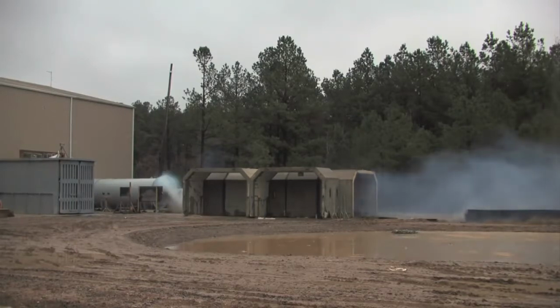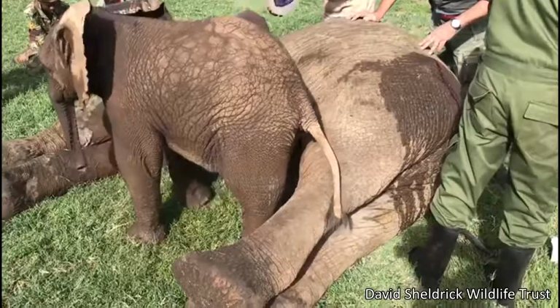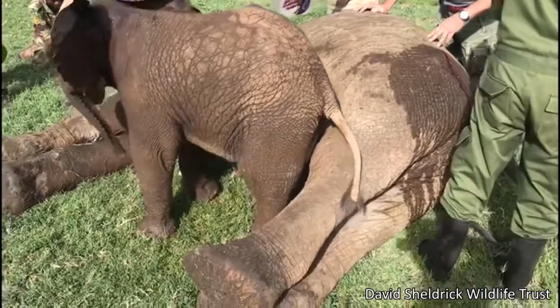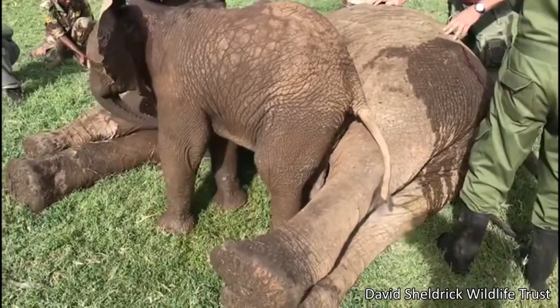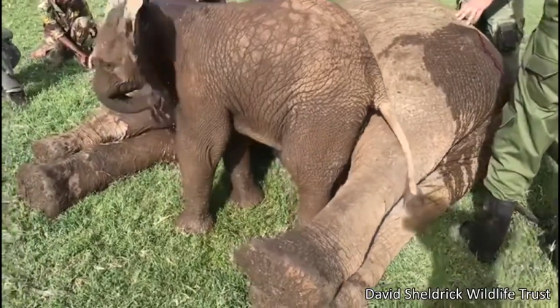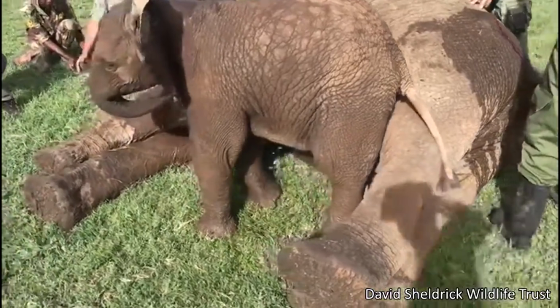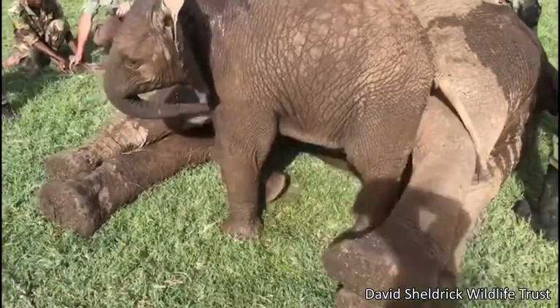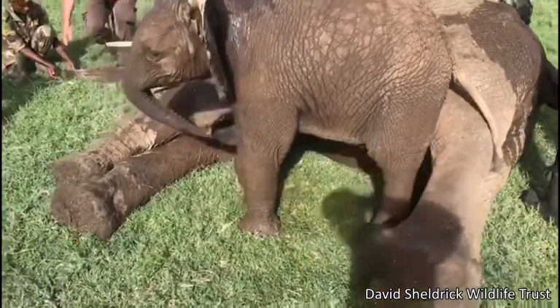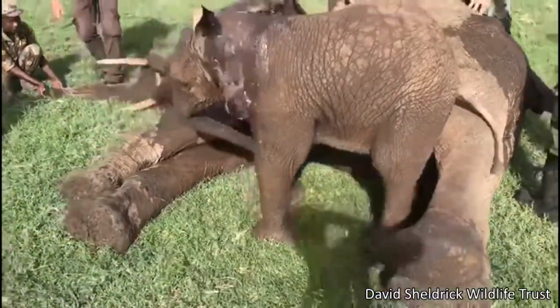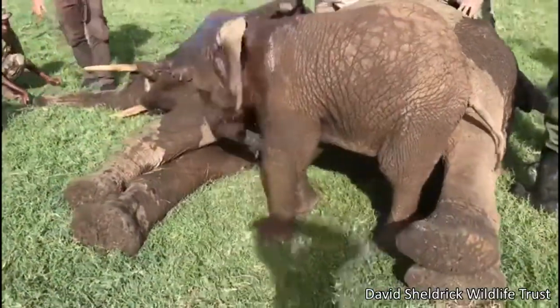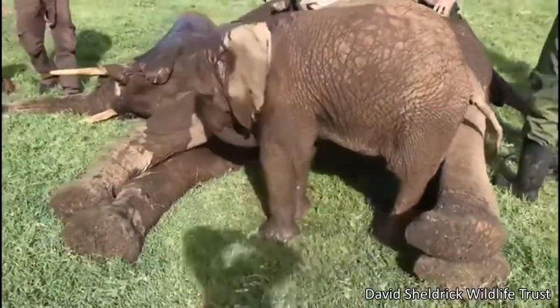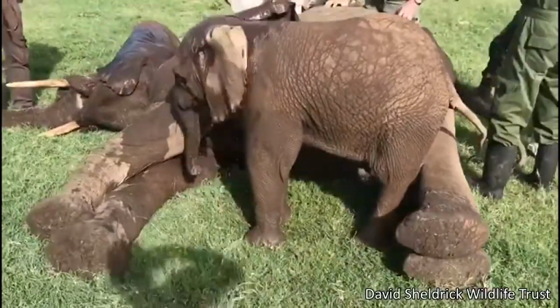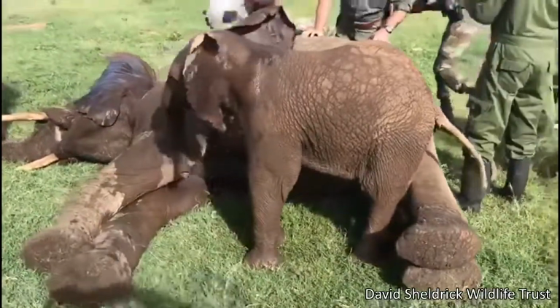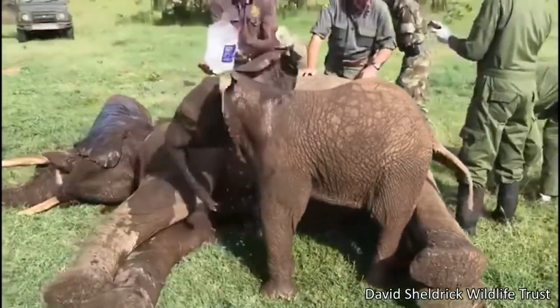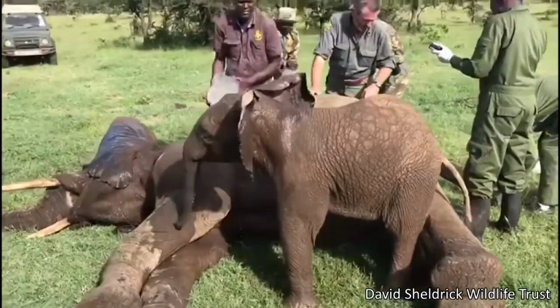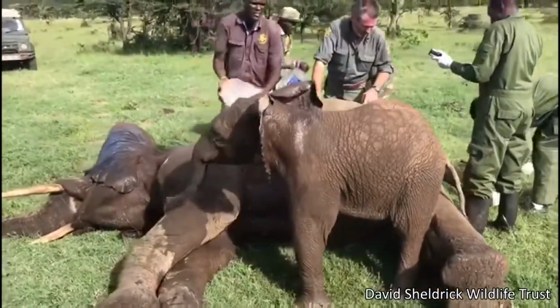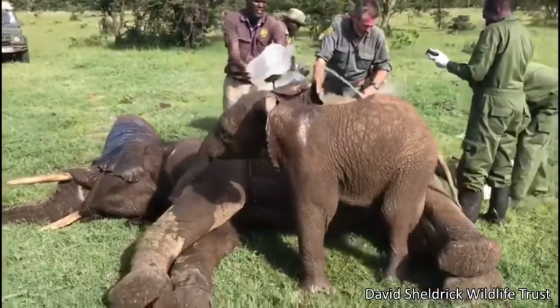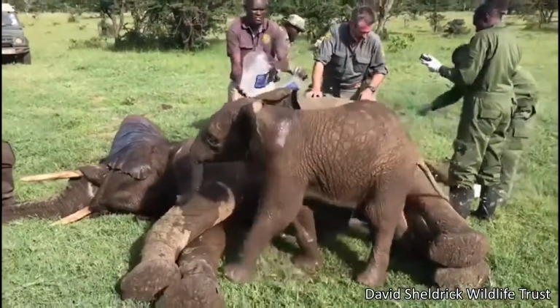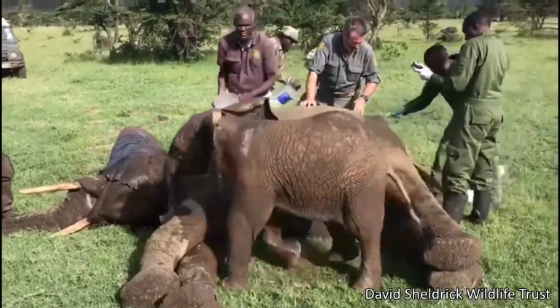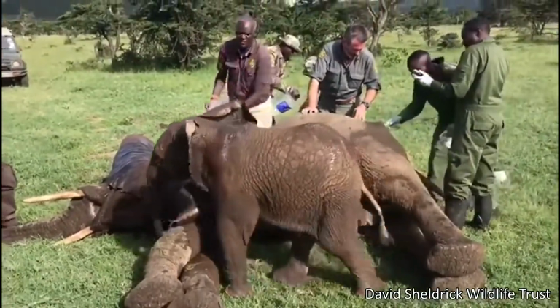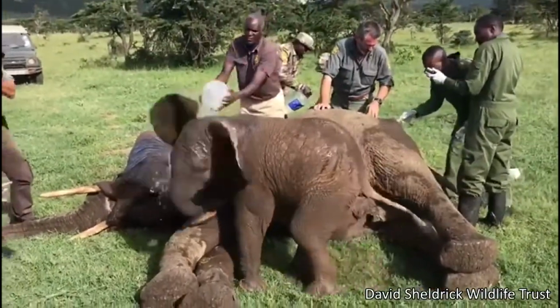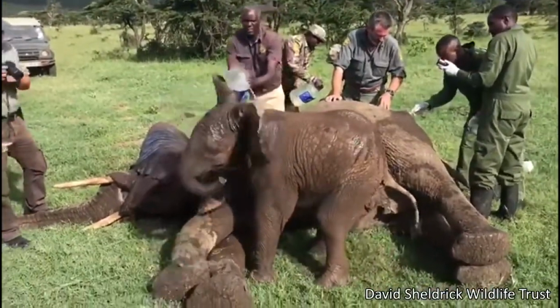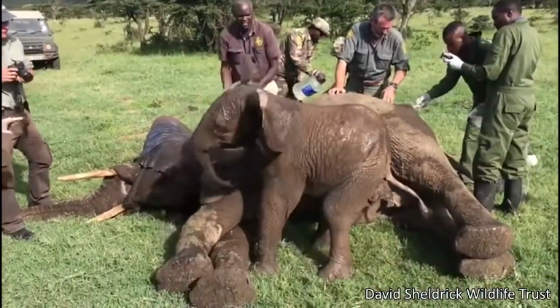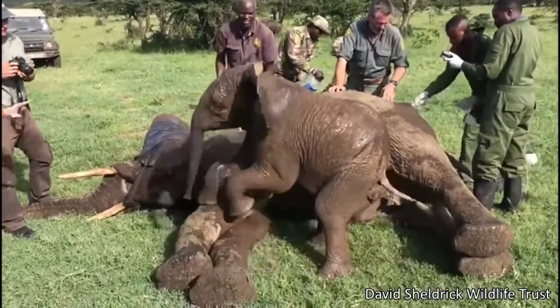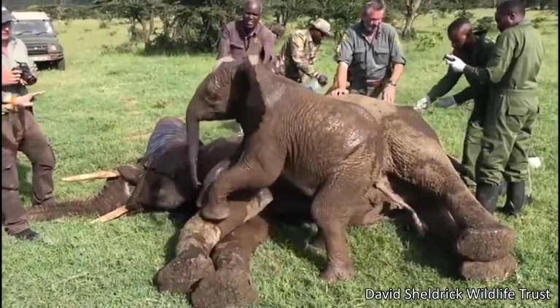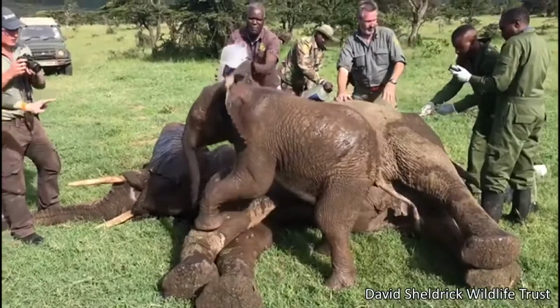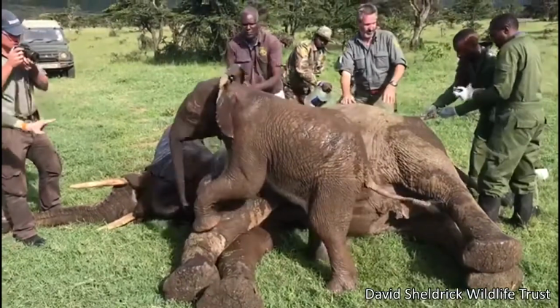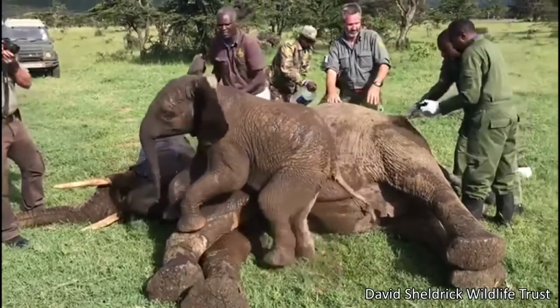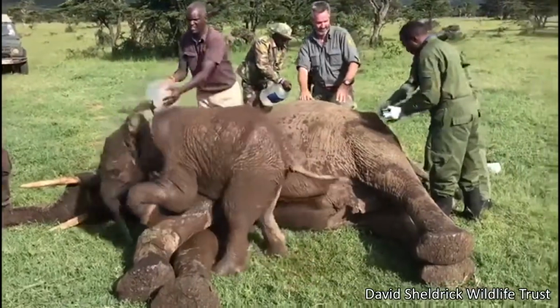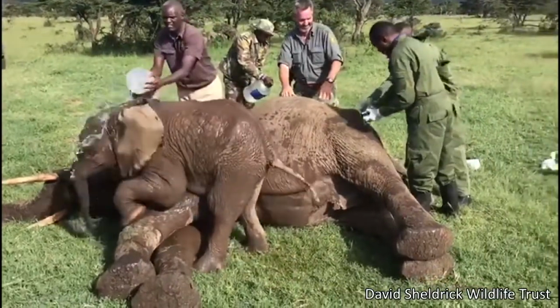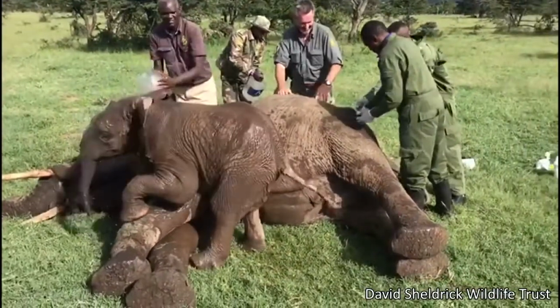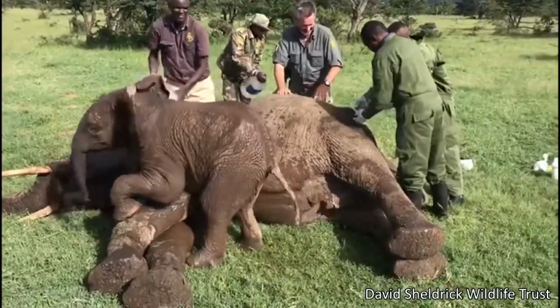This elephant herd wandered into farmland and started eating the crops, so local farmers shot arrows at the elephants and many were wounded. This baby elephant stayed by his friend's side while volunteers helped her remove the arrows.